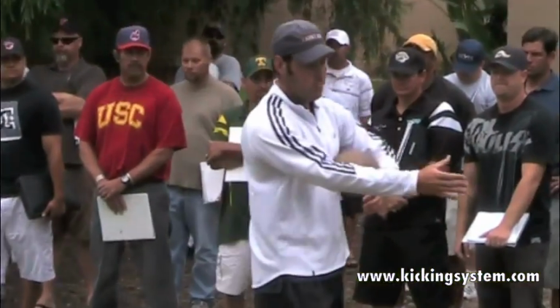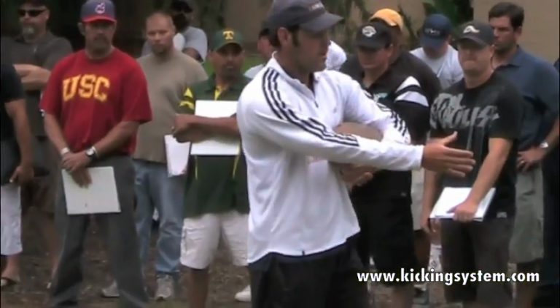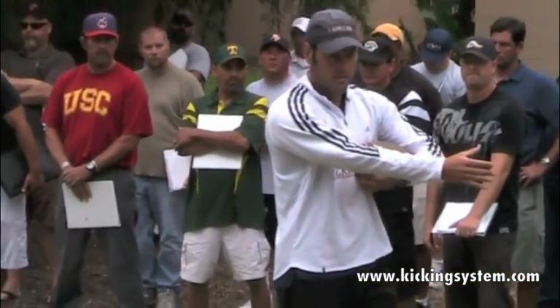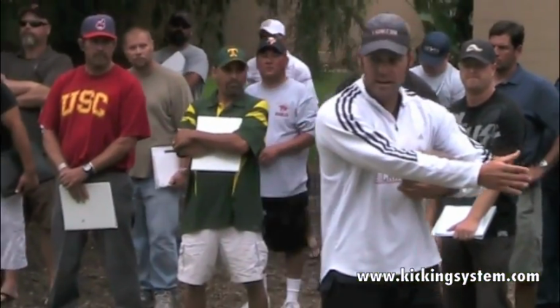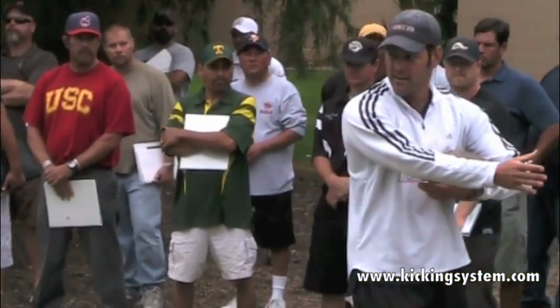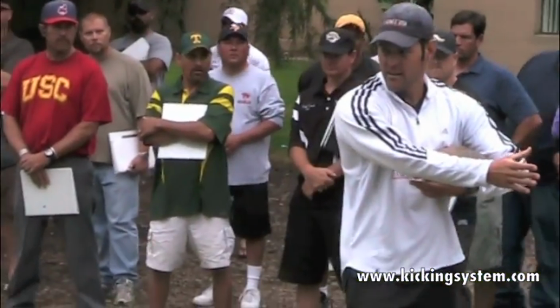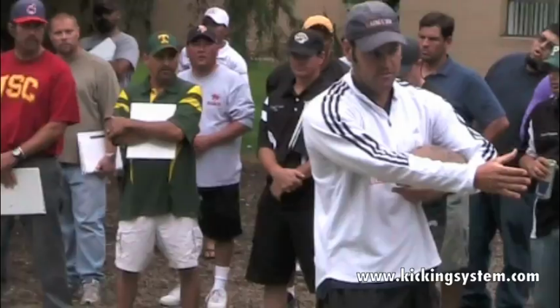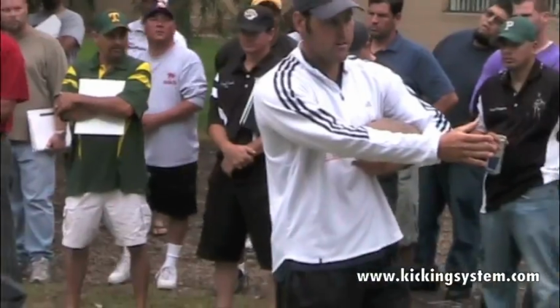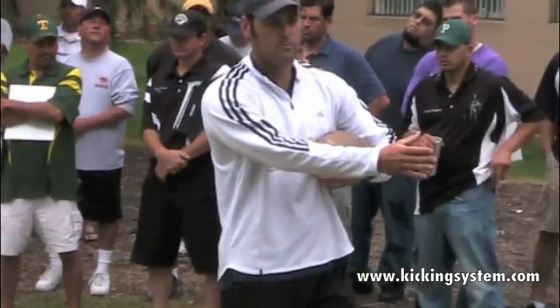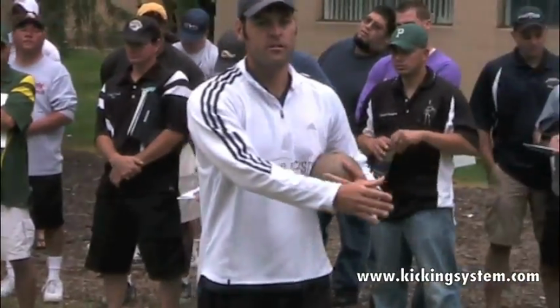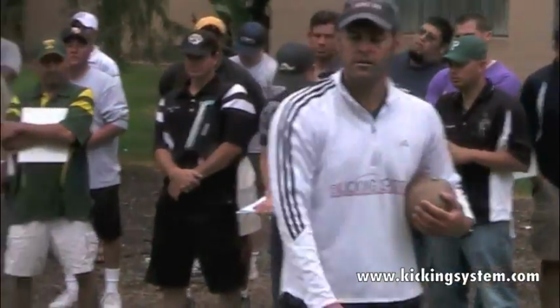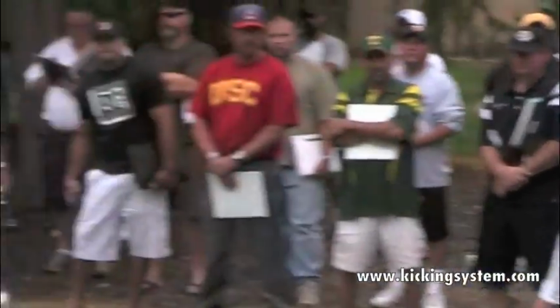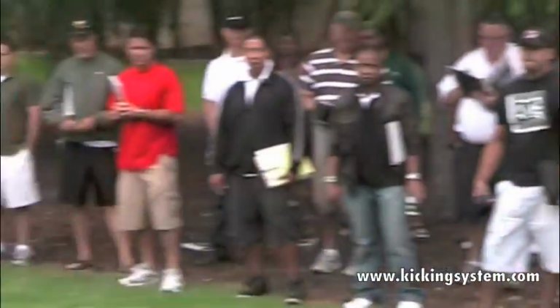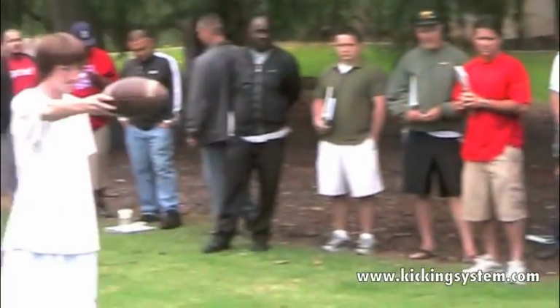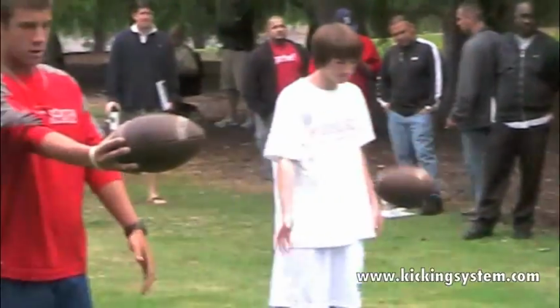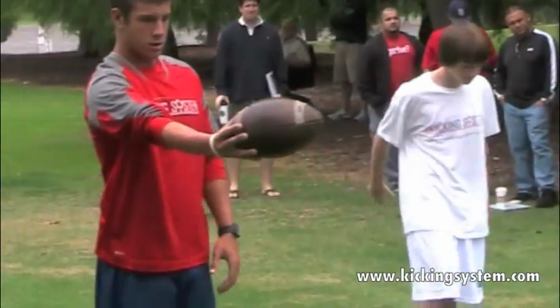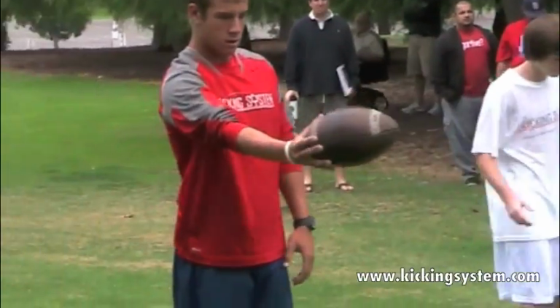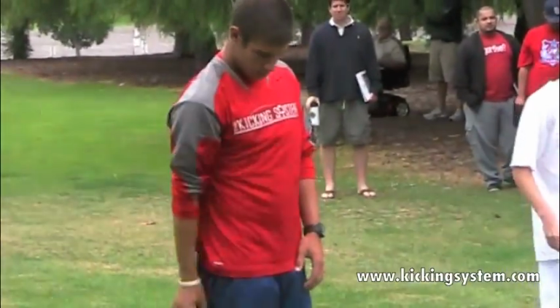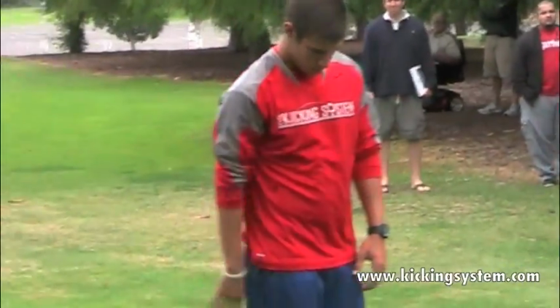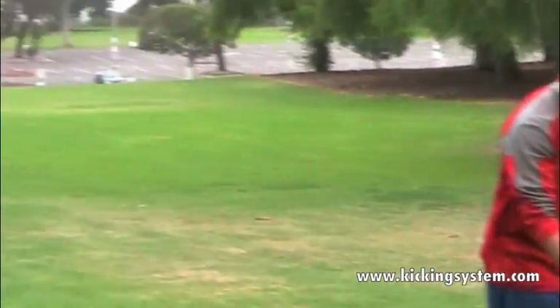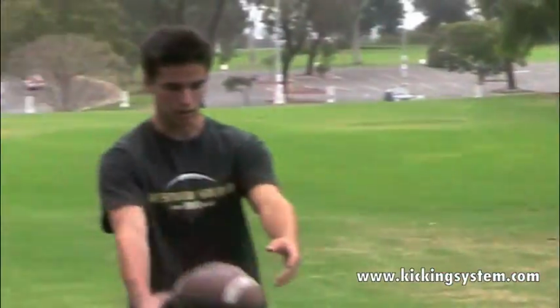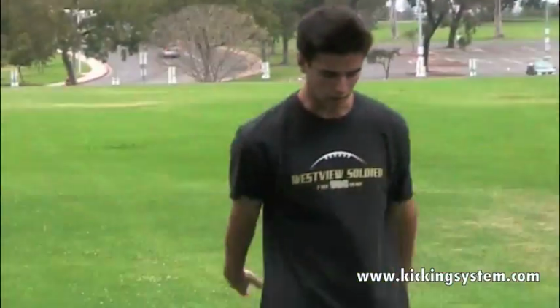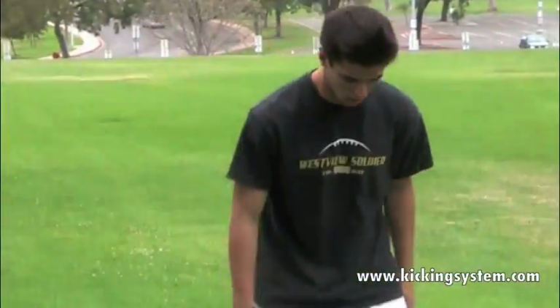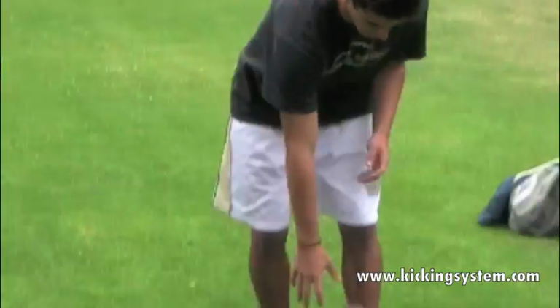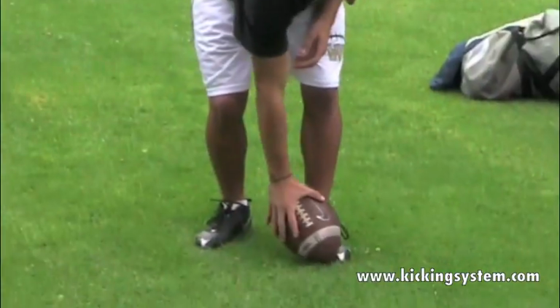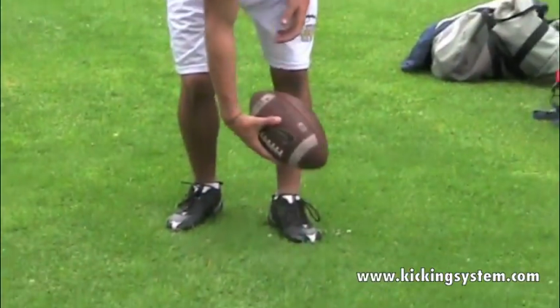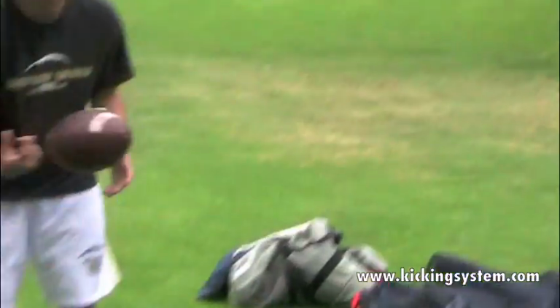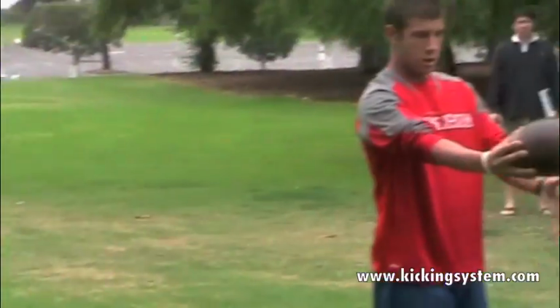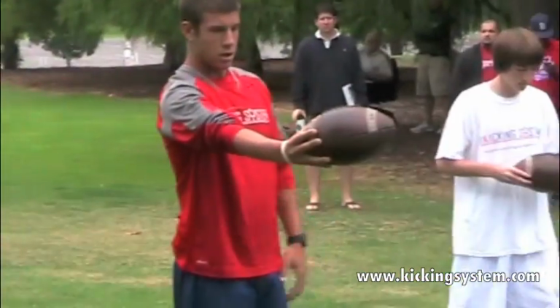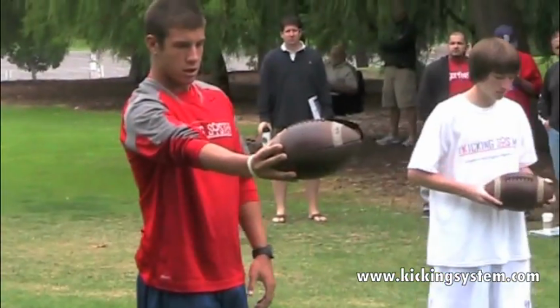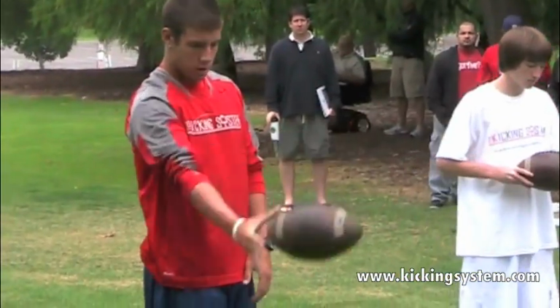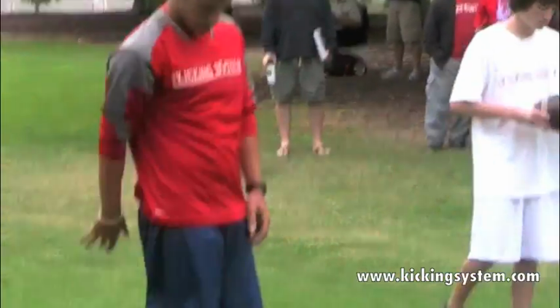Handshake grip — elbows nice and locked. As you can see Mike and Brendan over here doing it — all I do is put the ball in my hand and have a little bit, like a five to ten degree tilt.